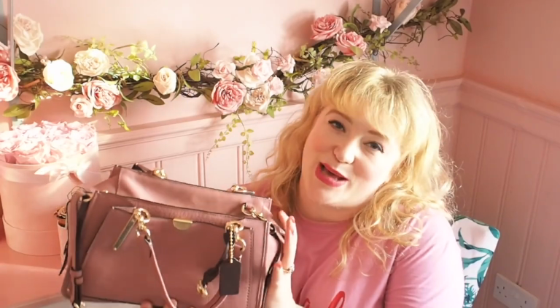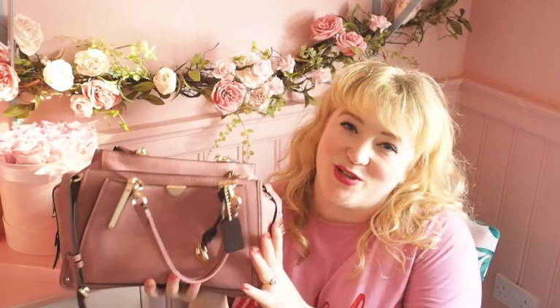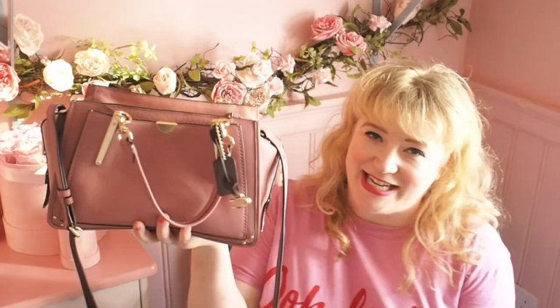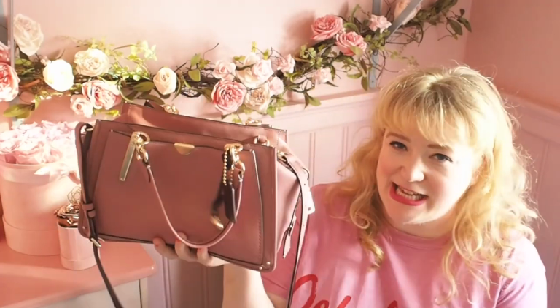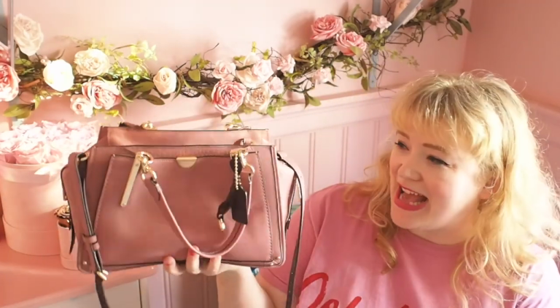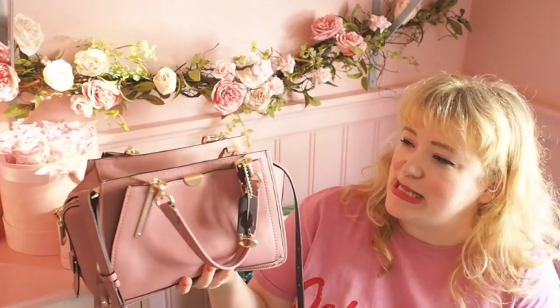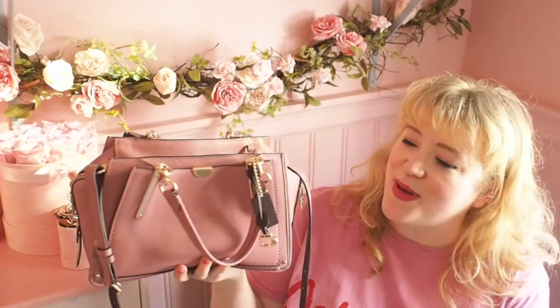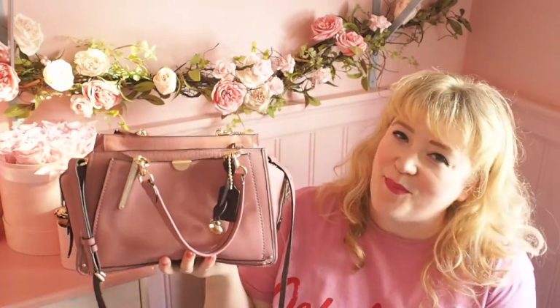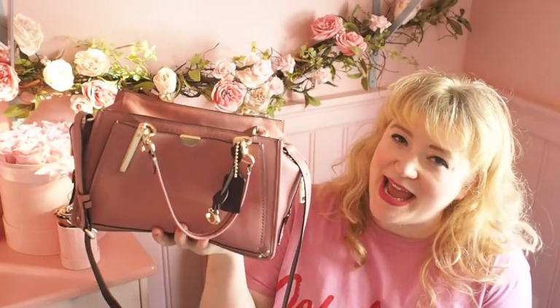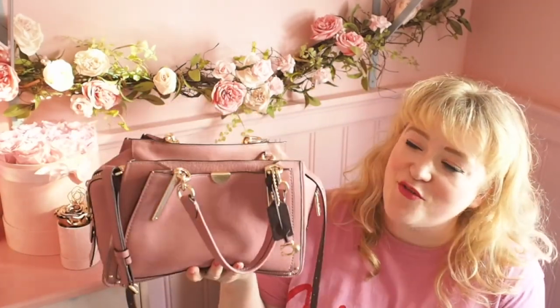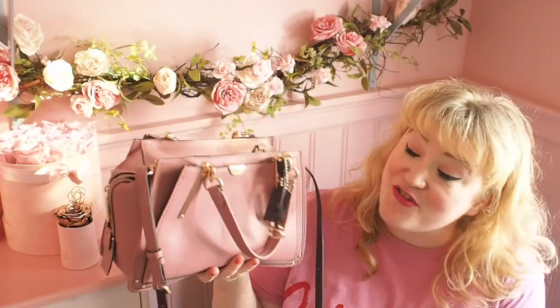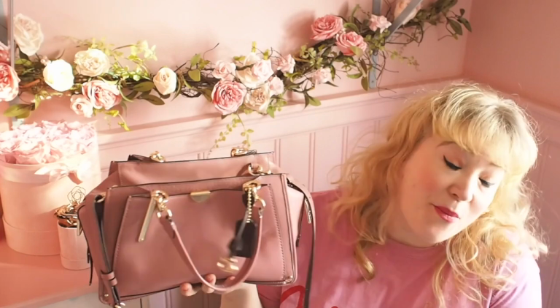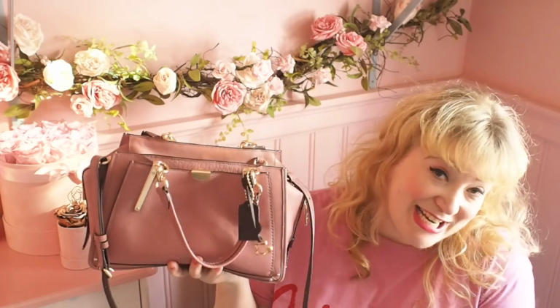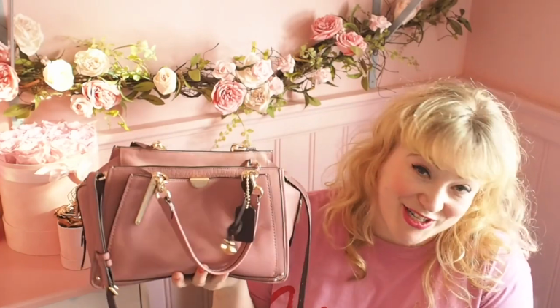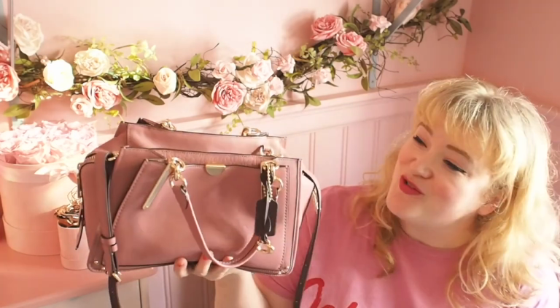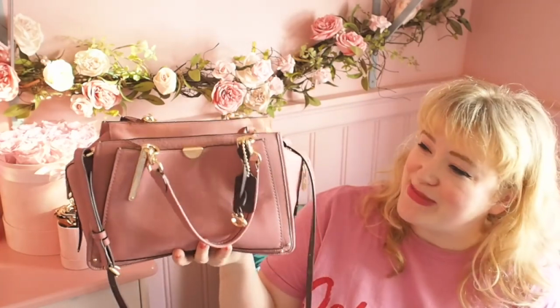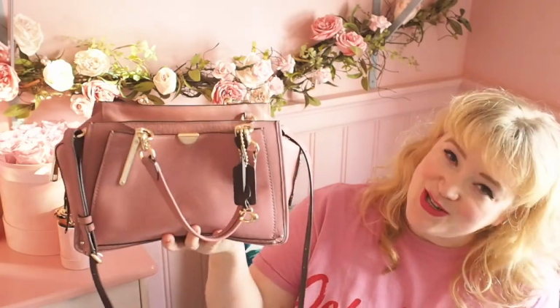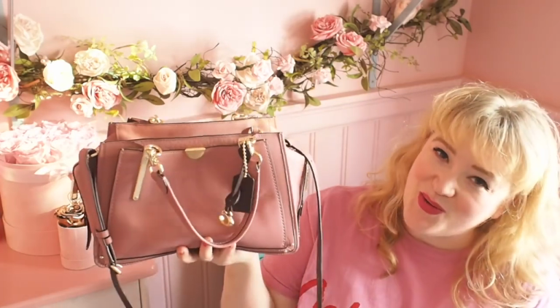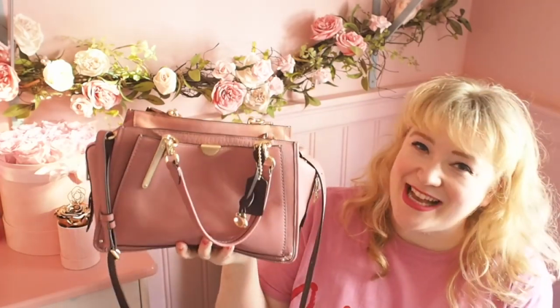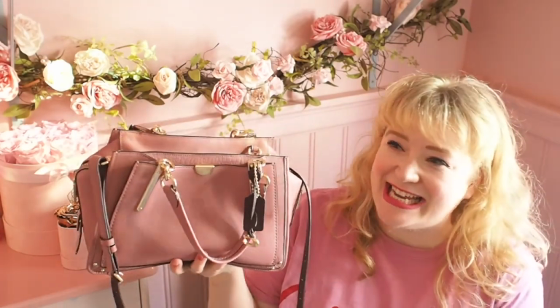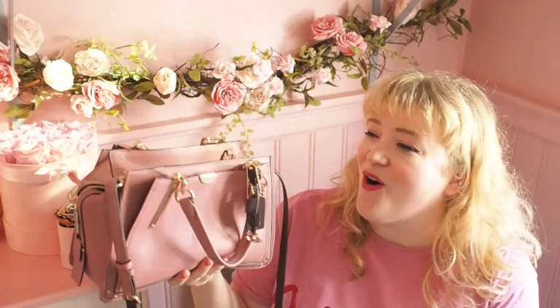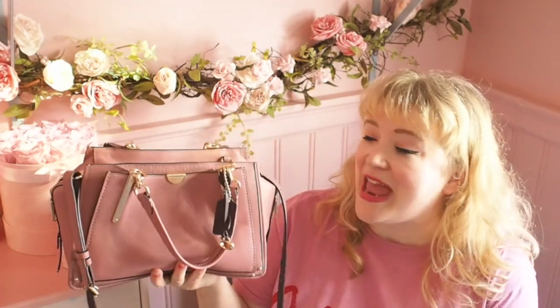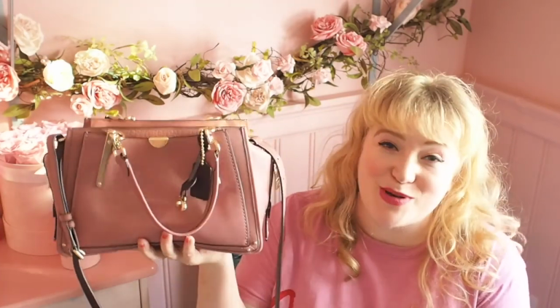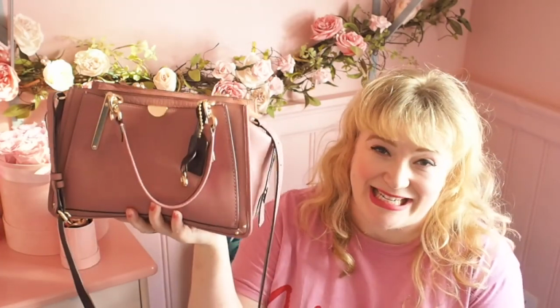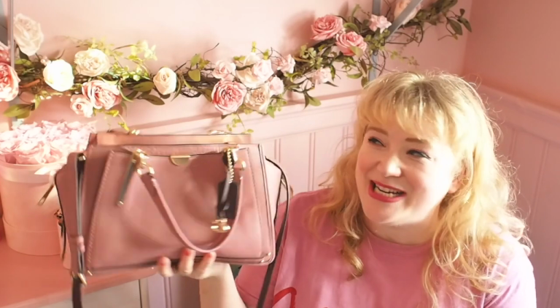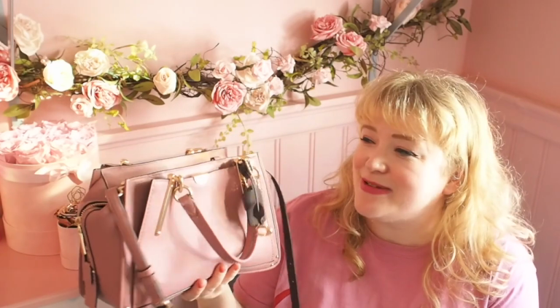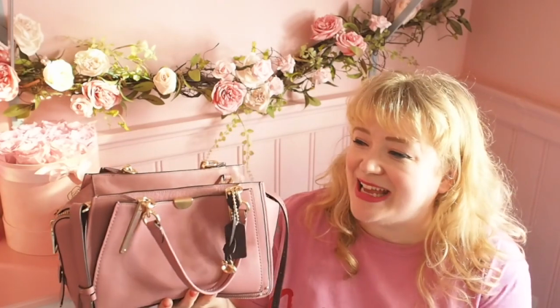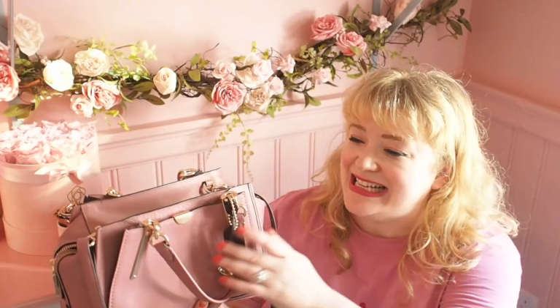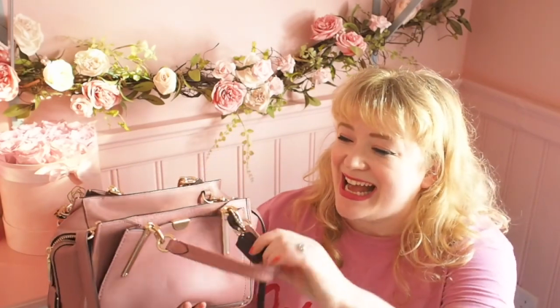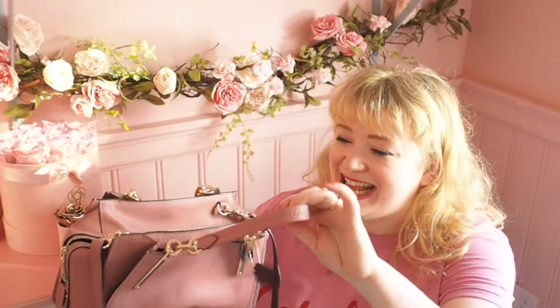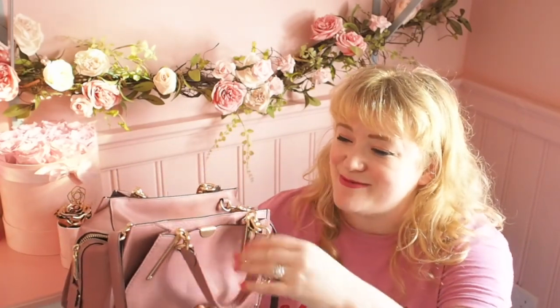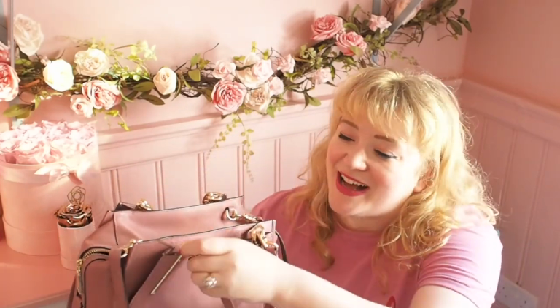This bag is inspired by the rather romantic notion of dreamers in New York and the idea of endless possibilities, which is really lovely and I think that's really fun.